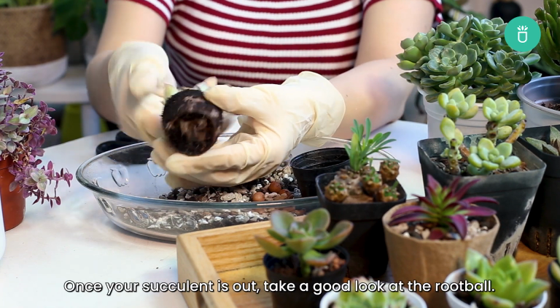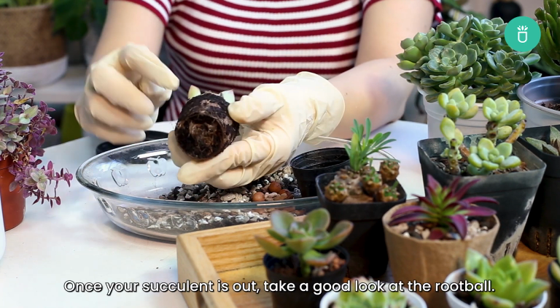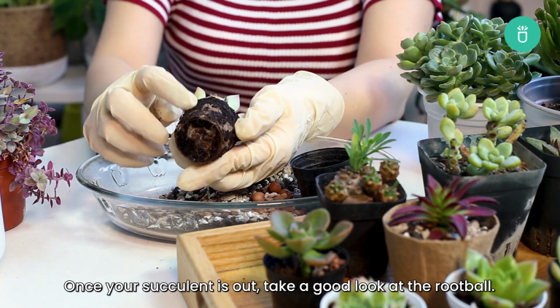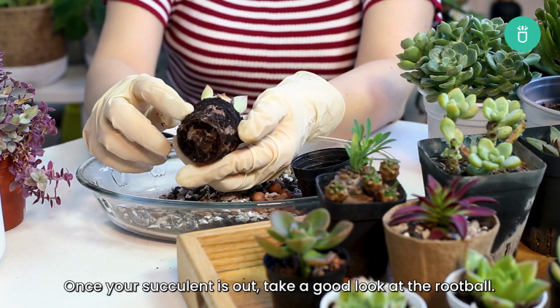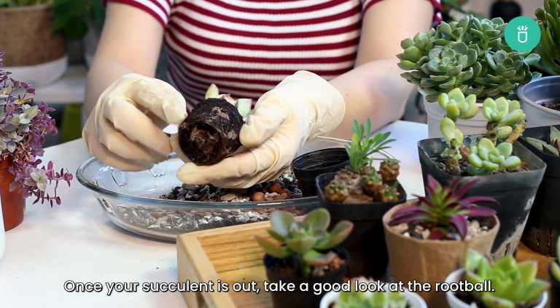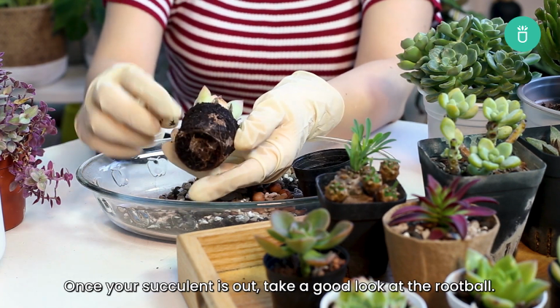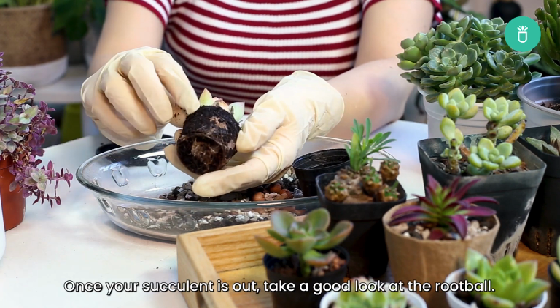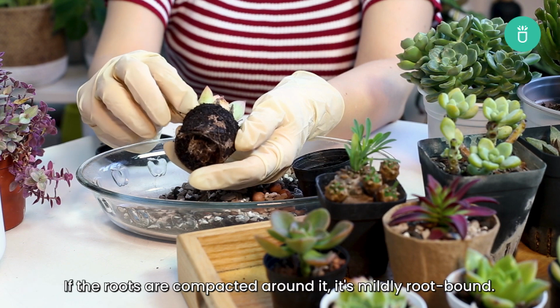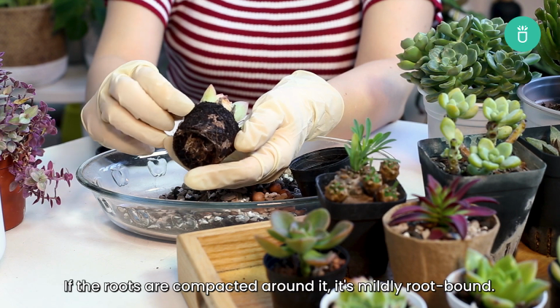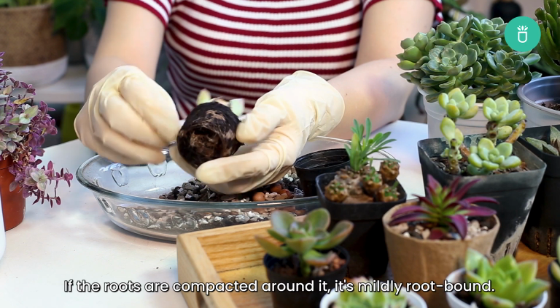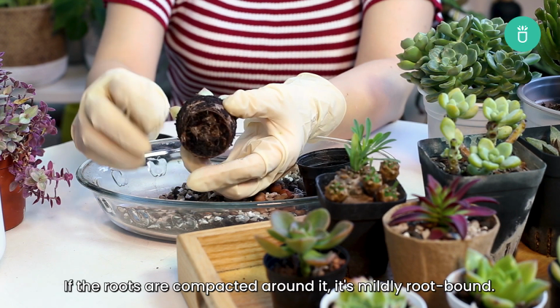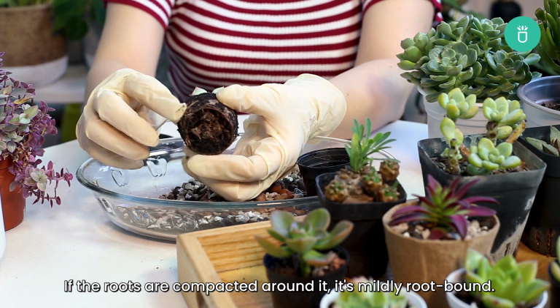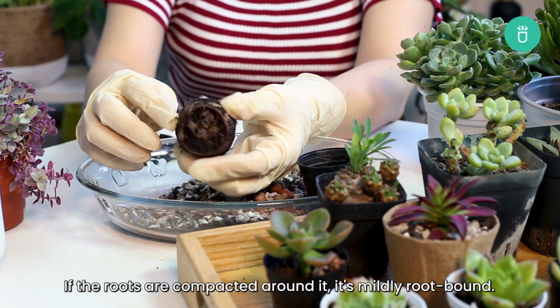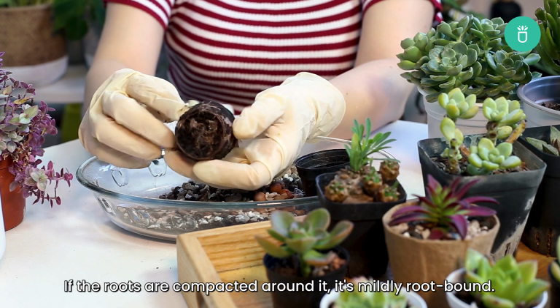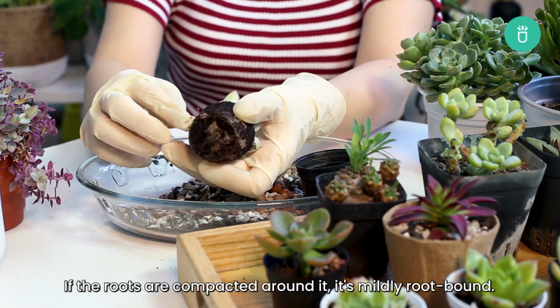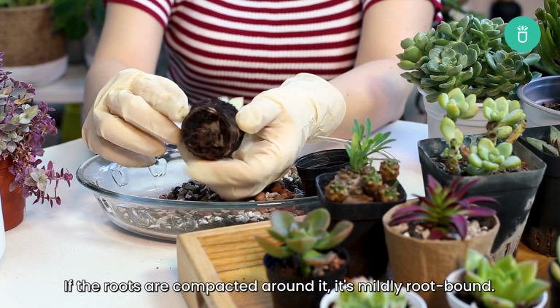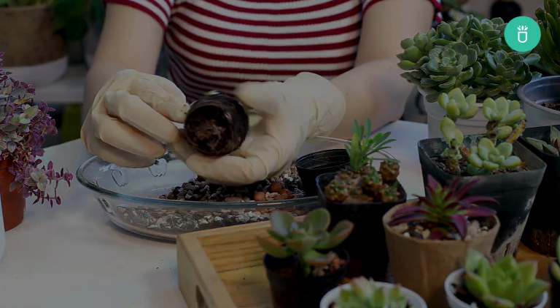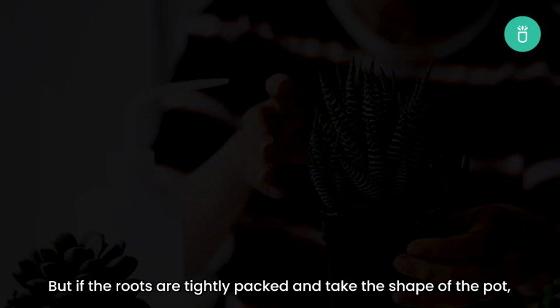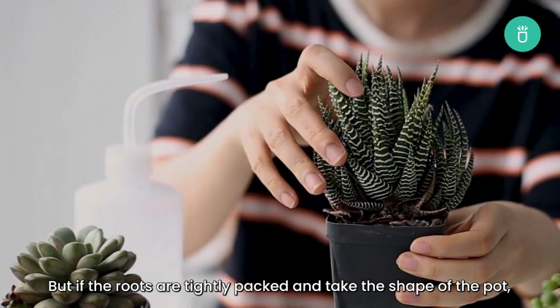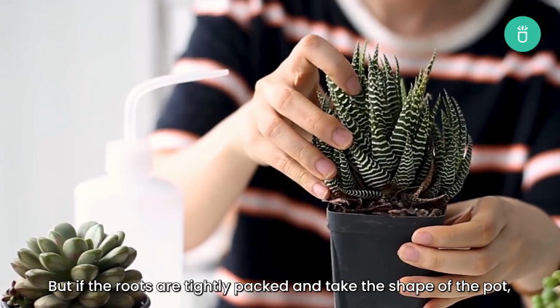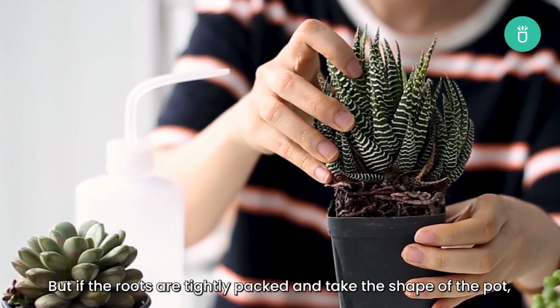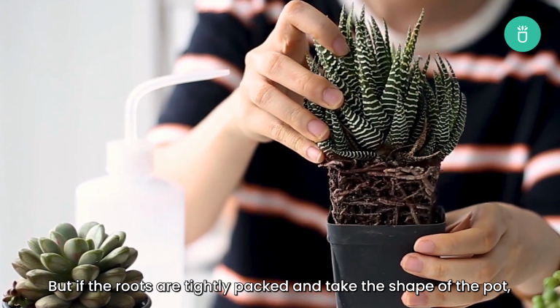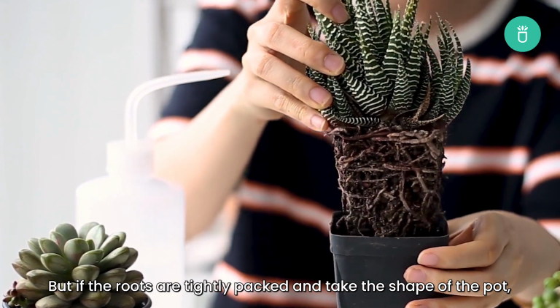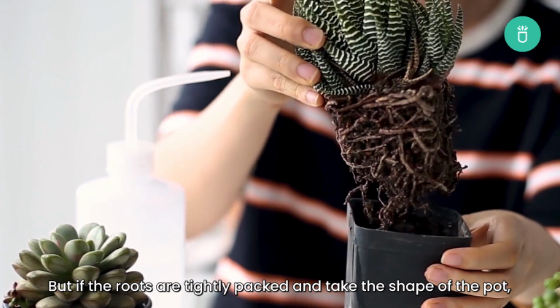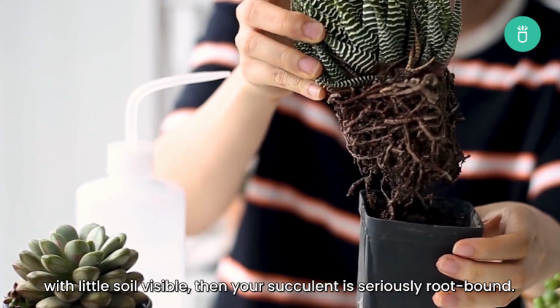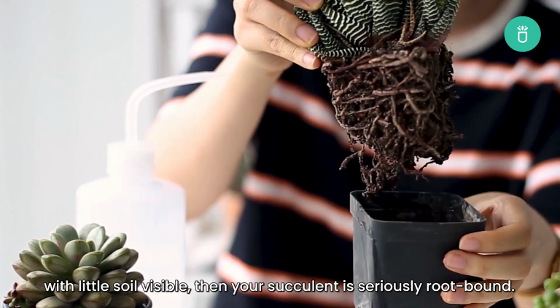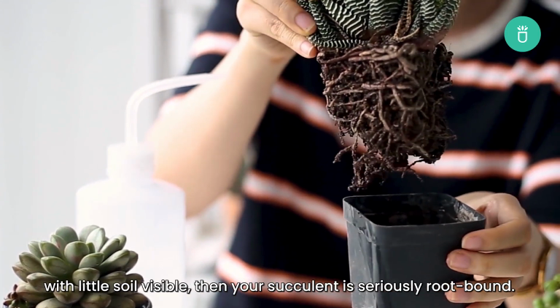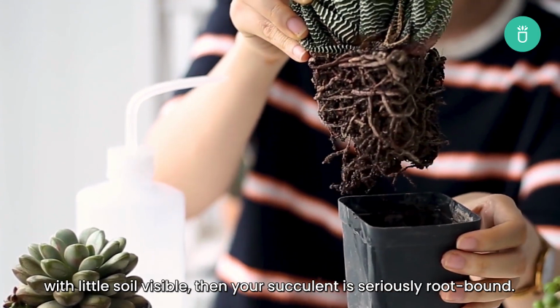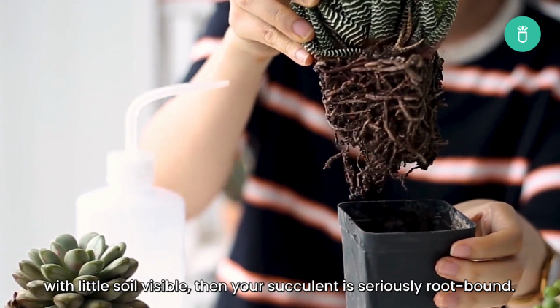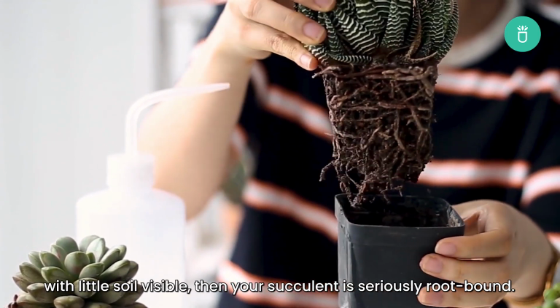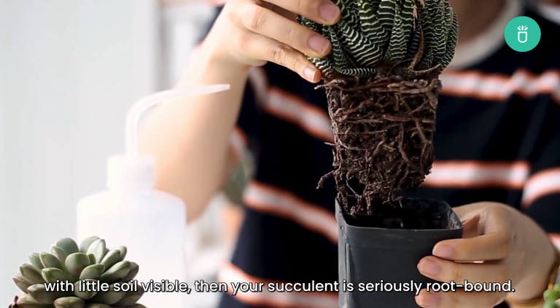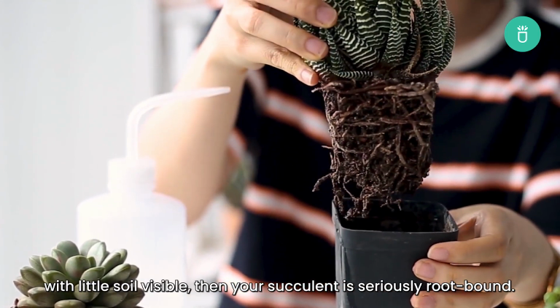Once your succulent is out, take a good look at the root ball. If the roots are compacted around it, it's mildly root-bound. But if the roots are tightly packed and take the shape of the pot with little soil visible, then your succulent is seriously root-bound.